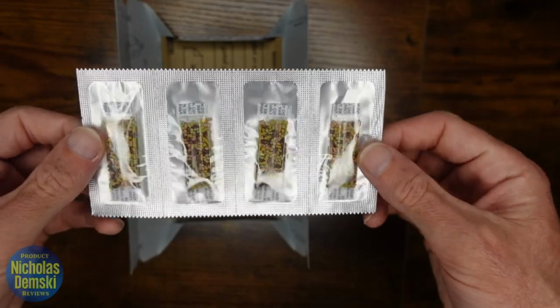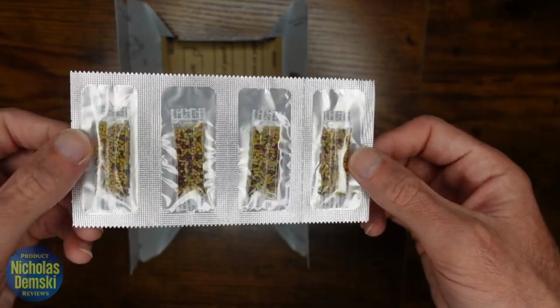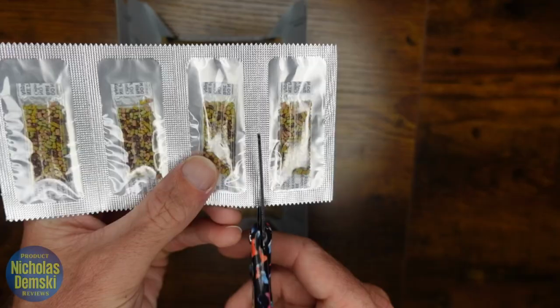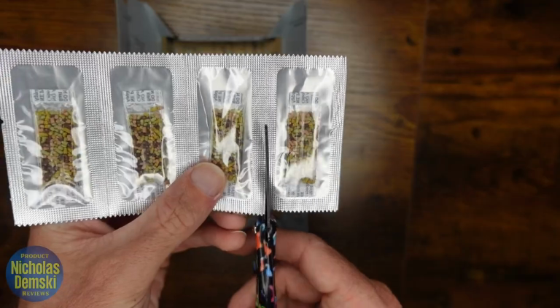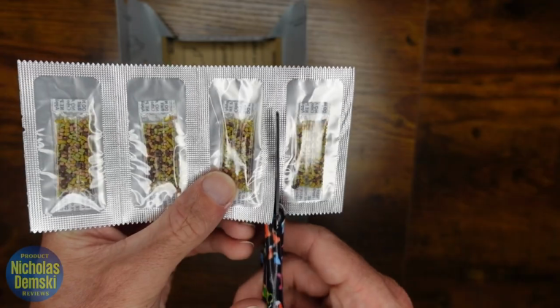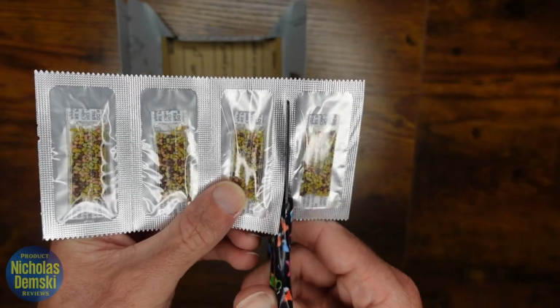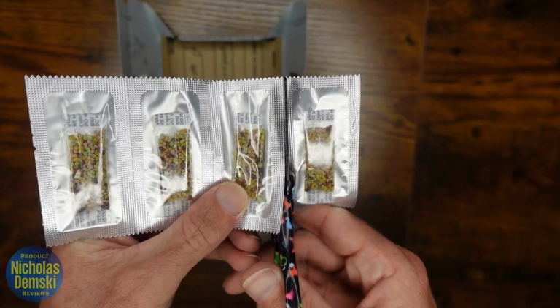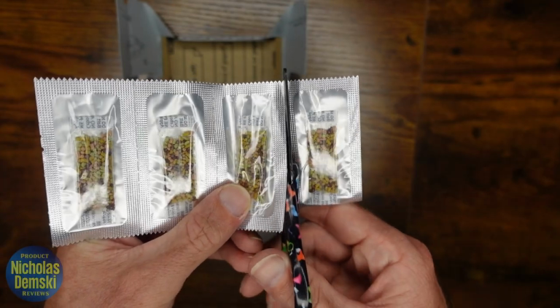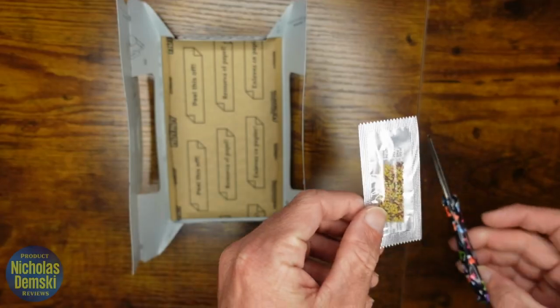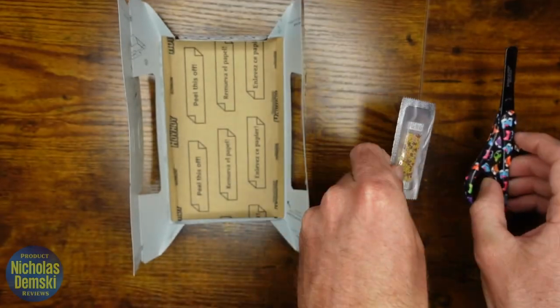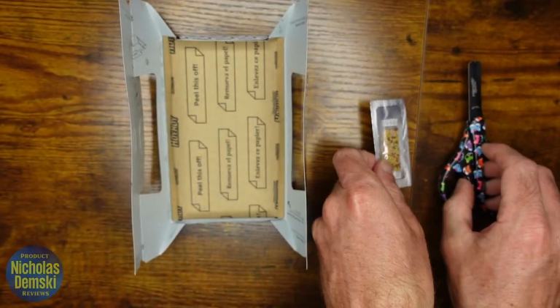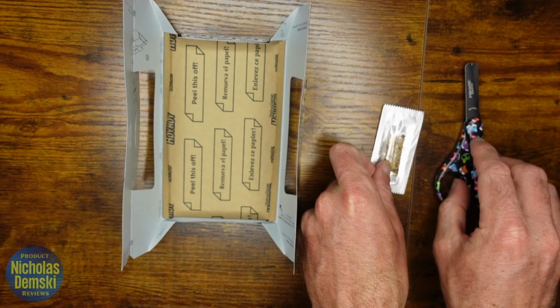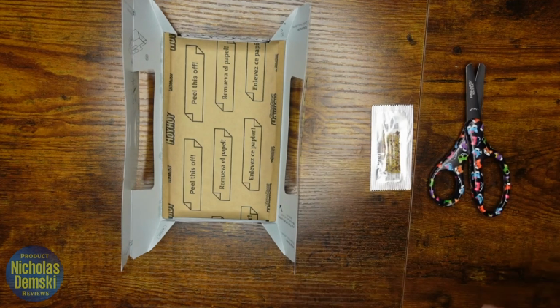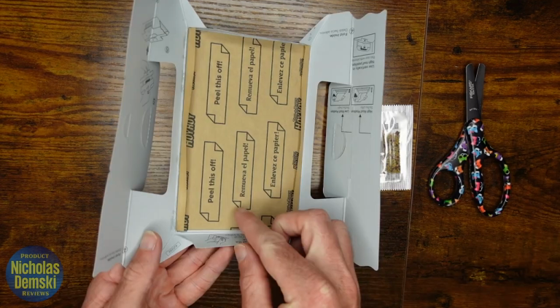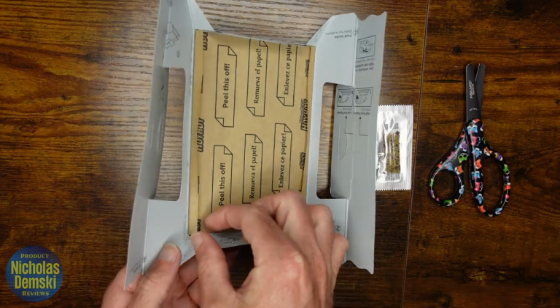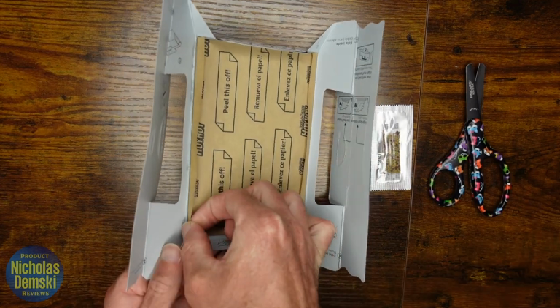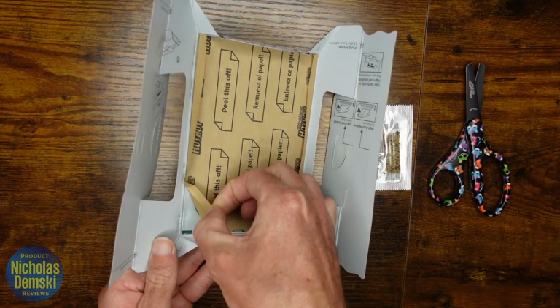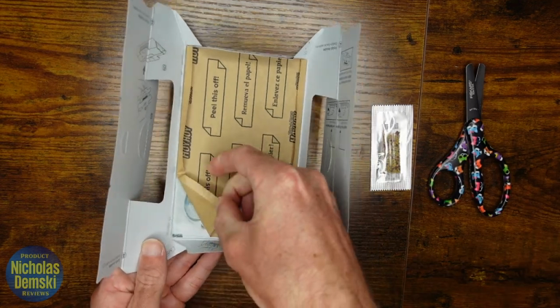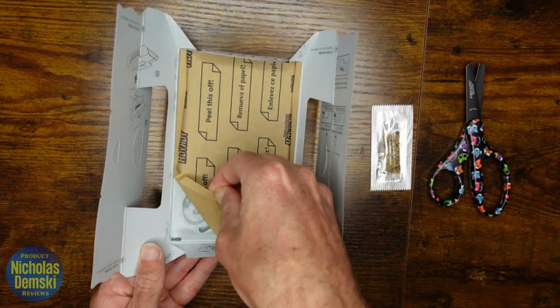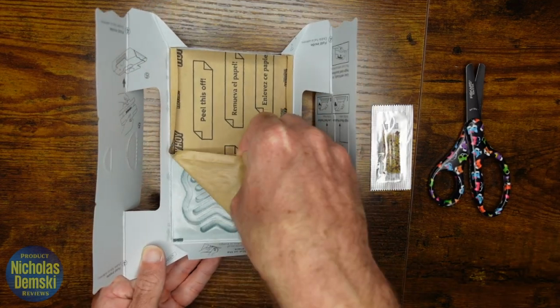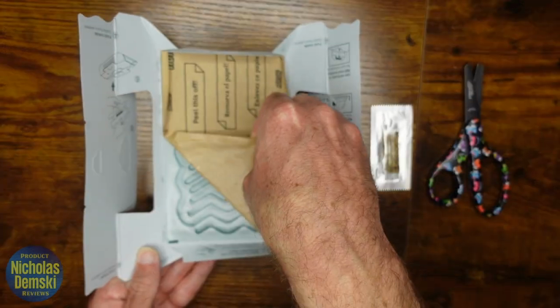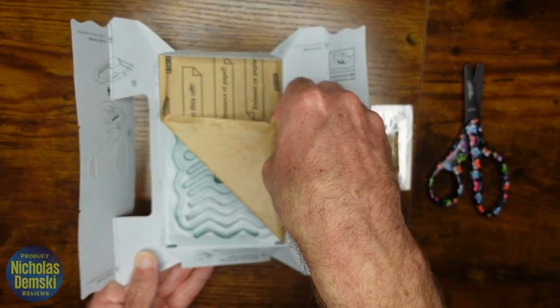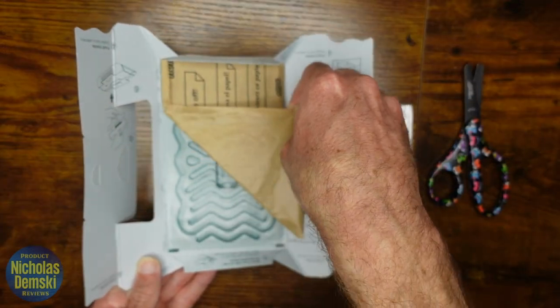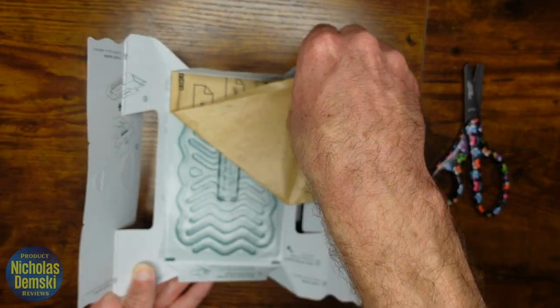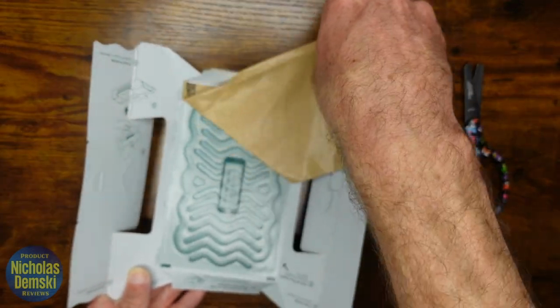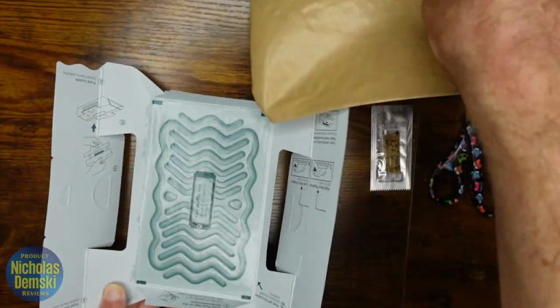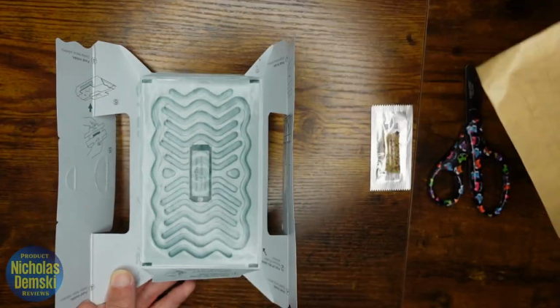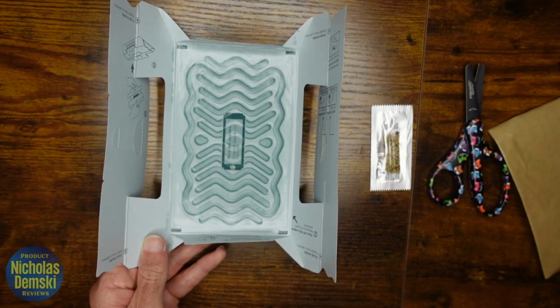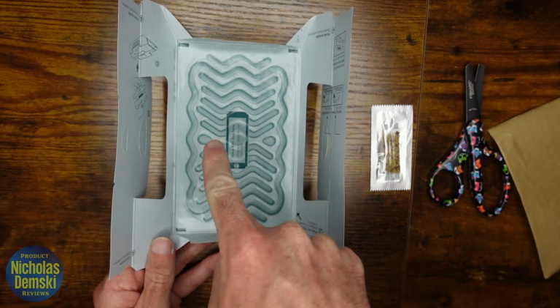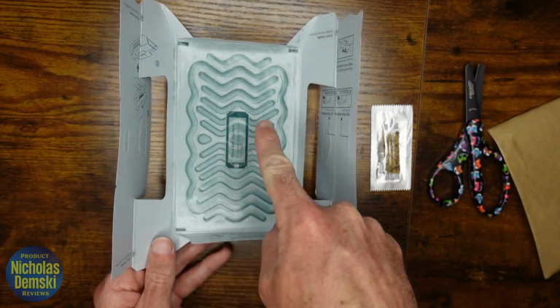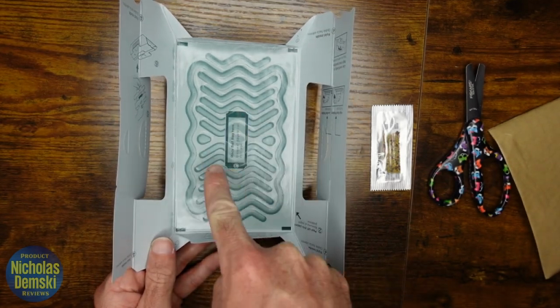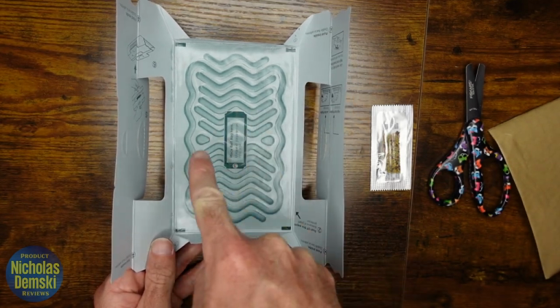Now we'll prepare the bait. Get a pair of scissors and cut one off, then set it to the side. Come back to the trap and peel off this piece right here — try your best not to touch this area because it's very sticky.